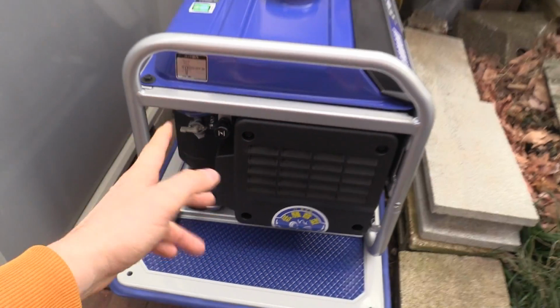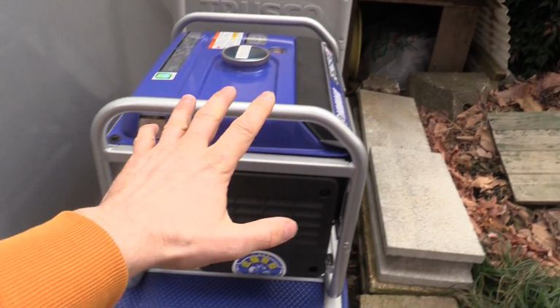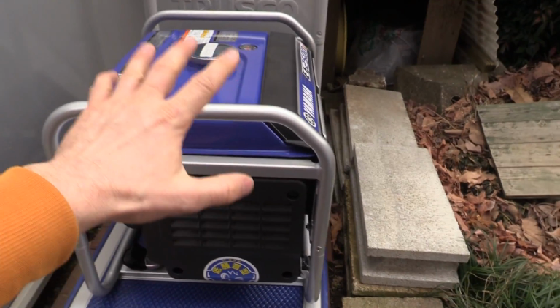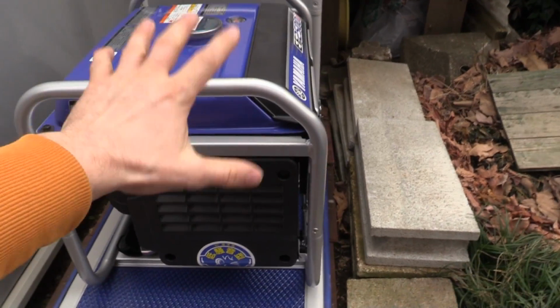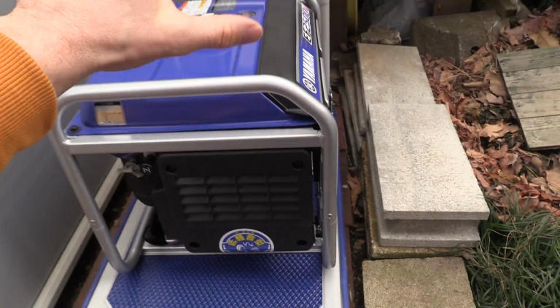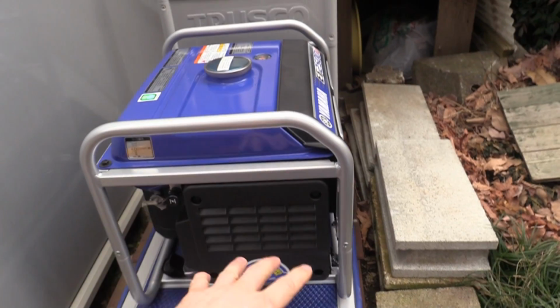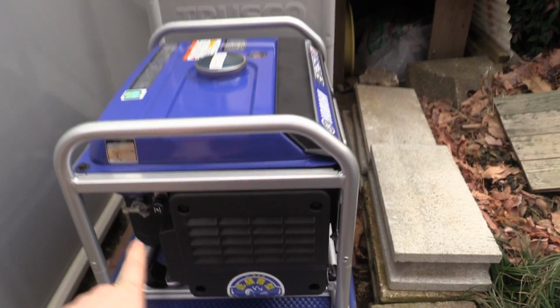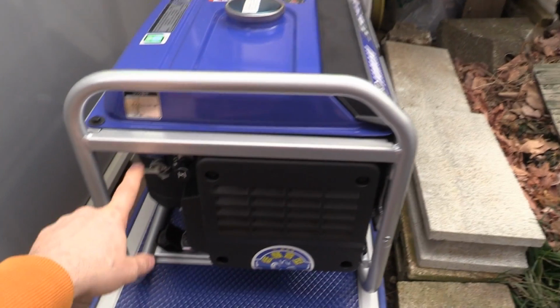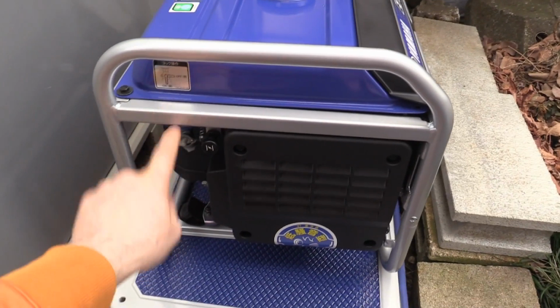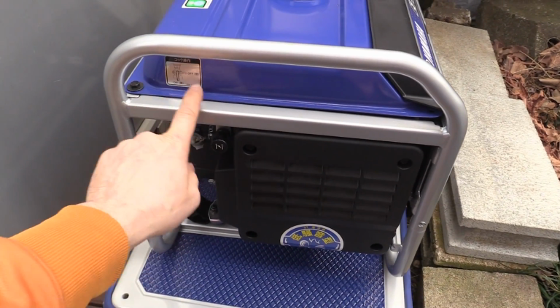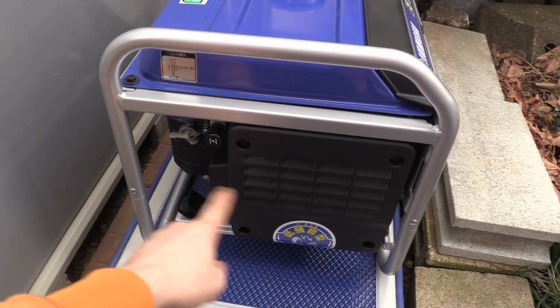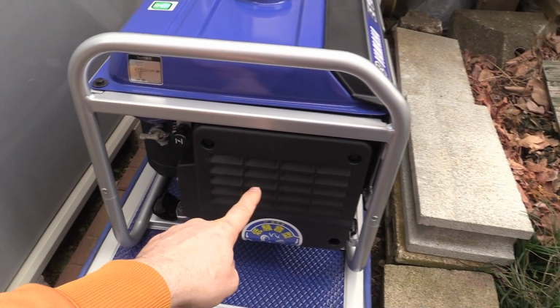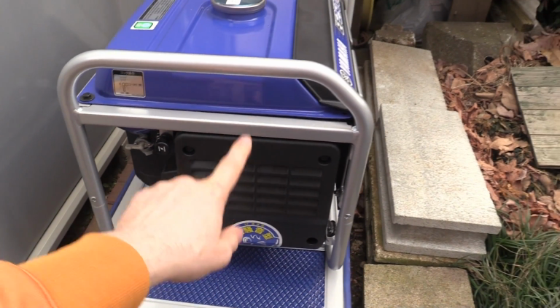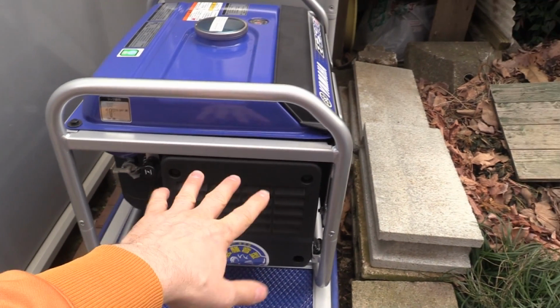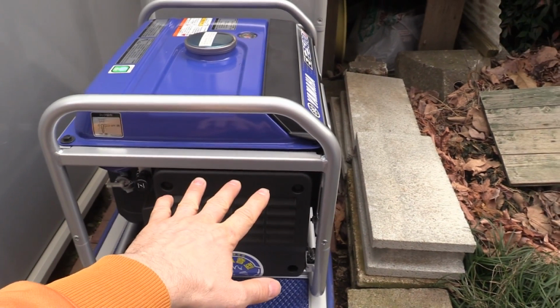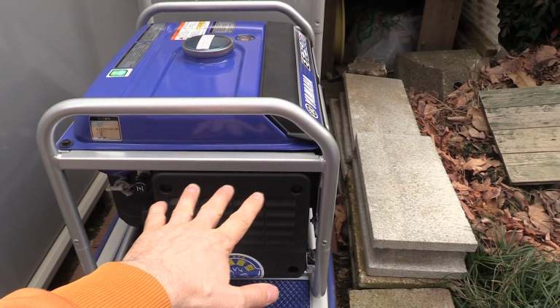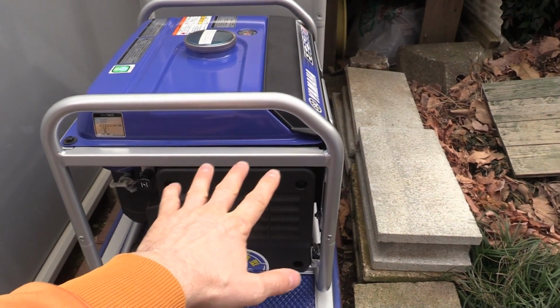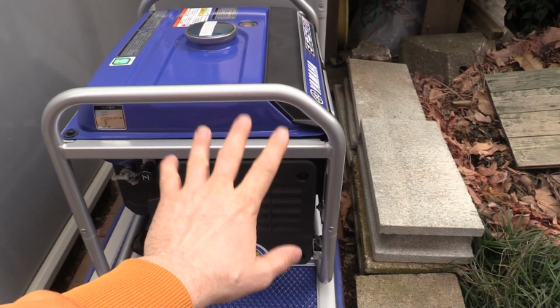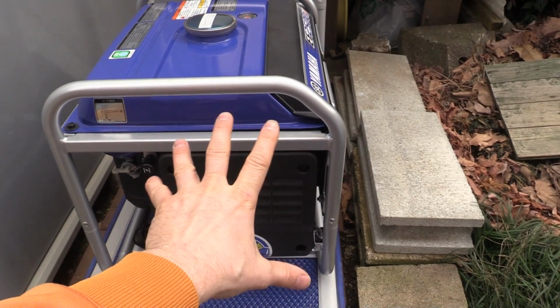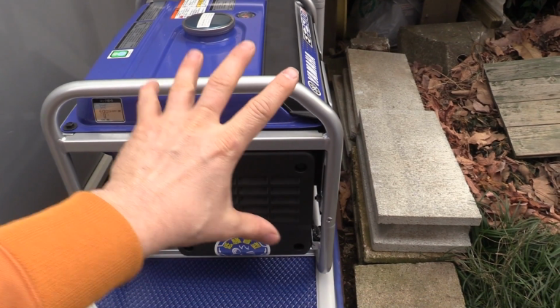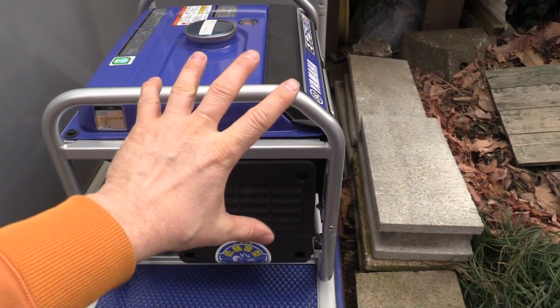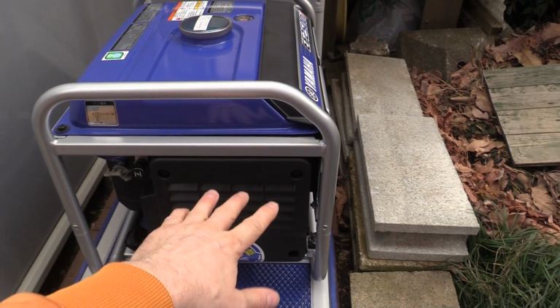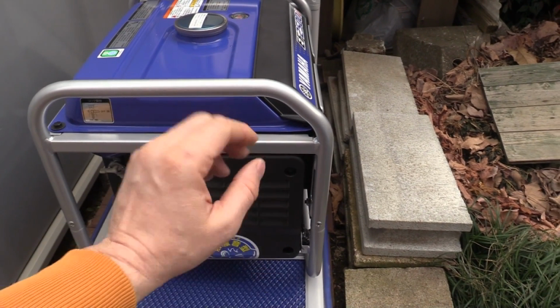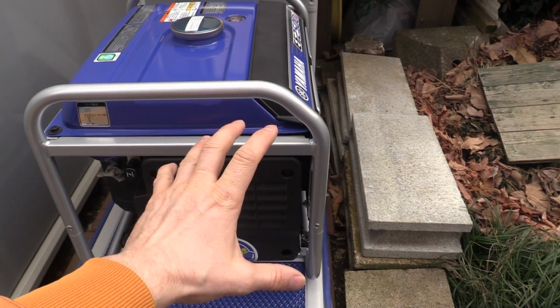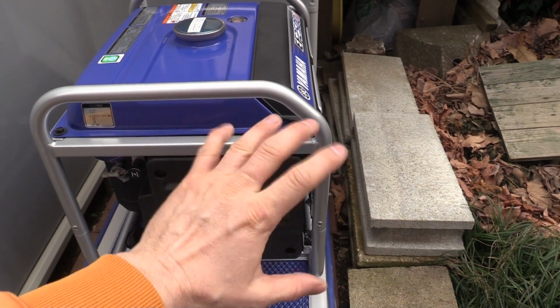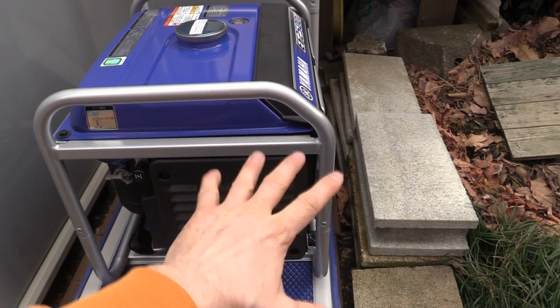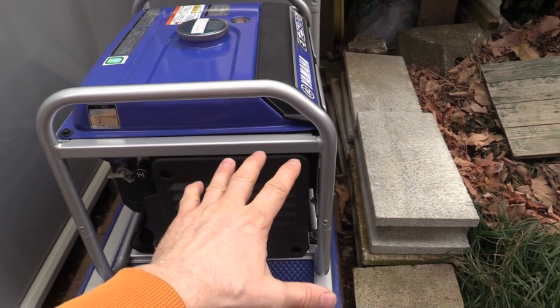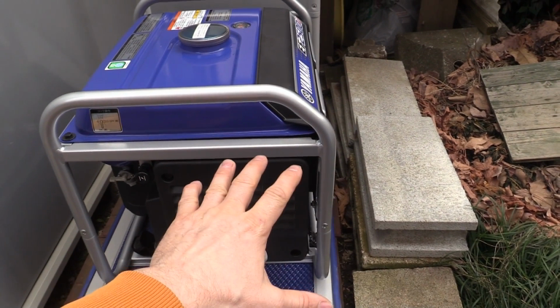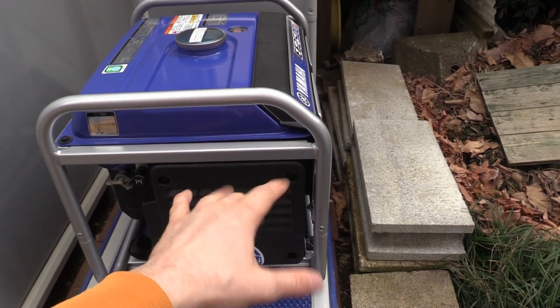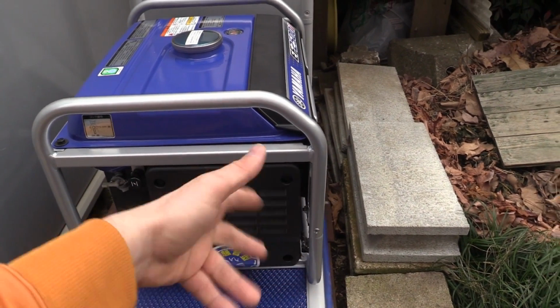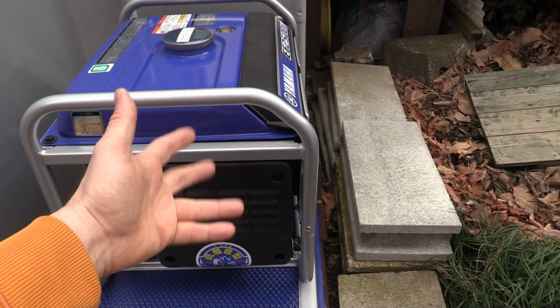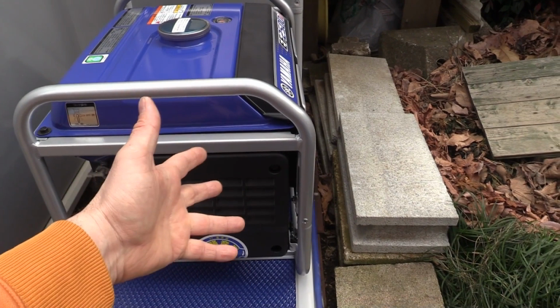Number one: when you turn the generator off, don't just turn it off at the switch if you're going to store it. You want to turn the fuel tap off - turn that off - and then let the engine just run out of fuel. That's going to stop fuel coming from the tank into the carburetor. So the engine uses the fuel in the carburetor, empties it out, and you've got no fuel sitting in there ready to go bad or gum up the works.